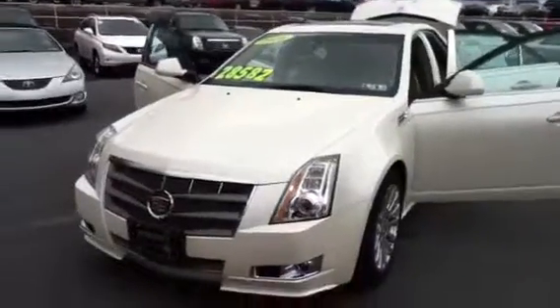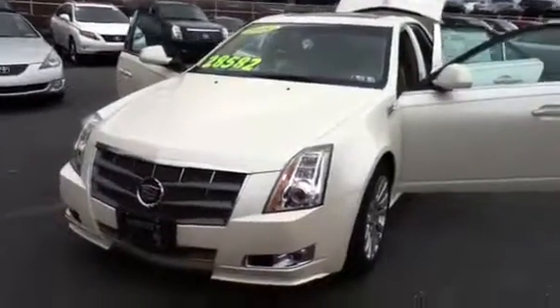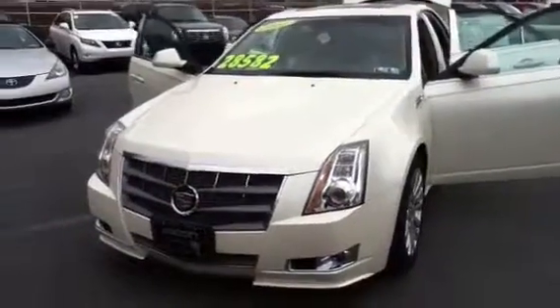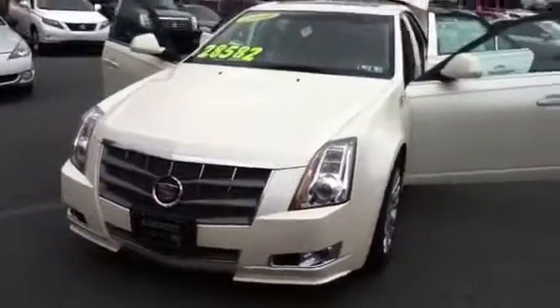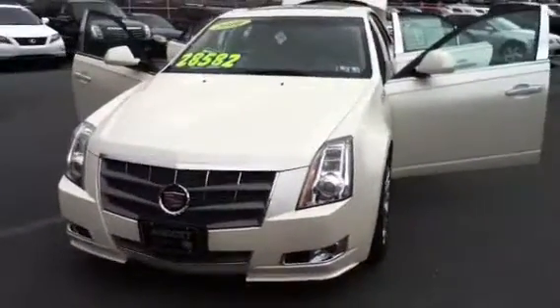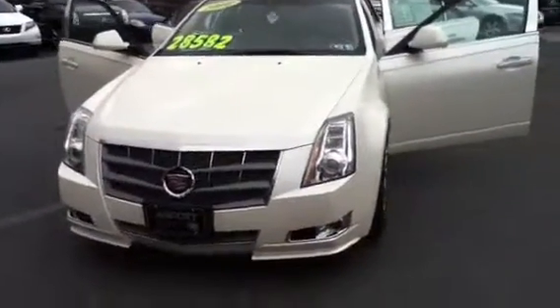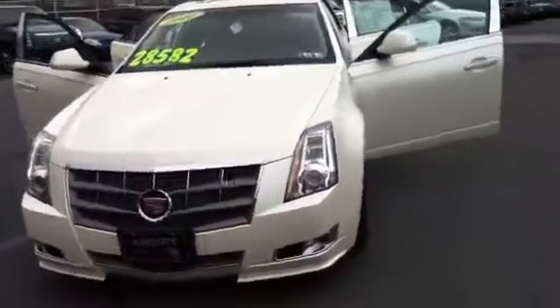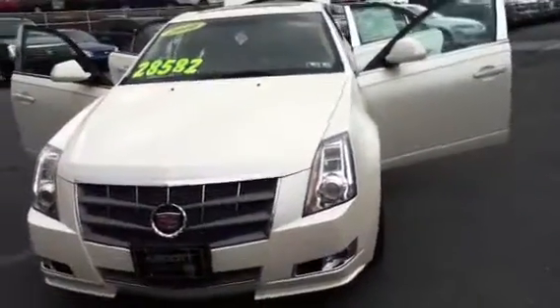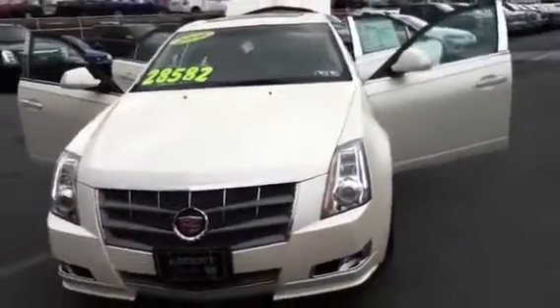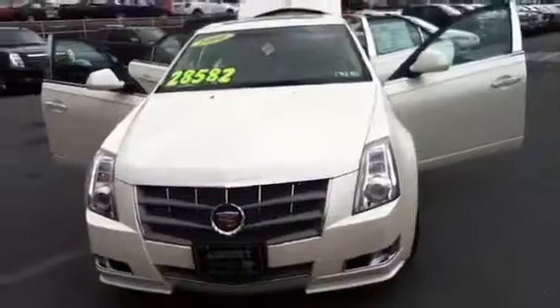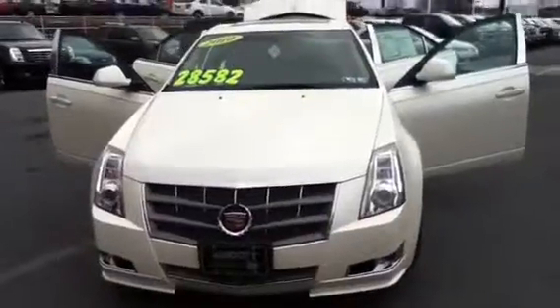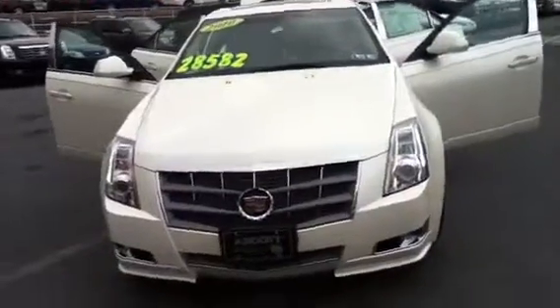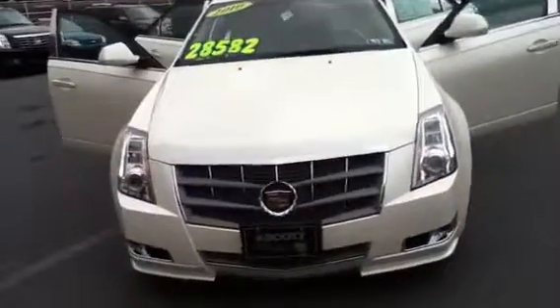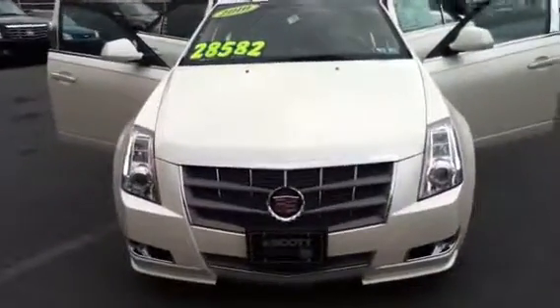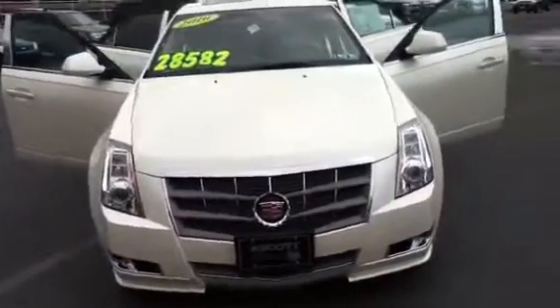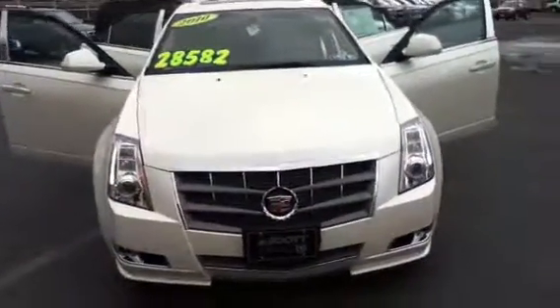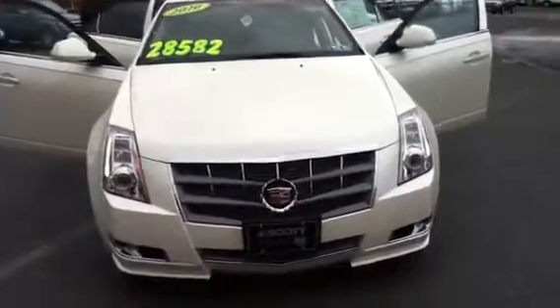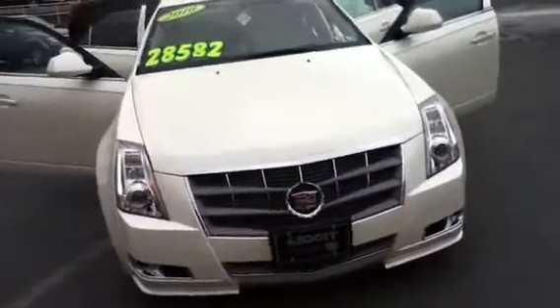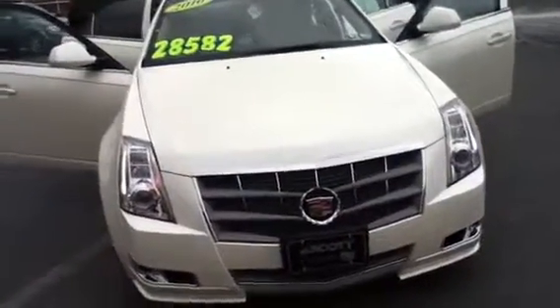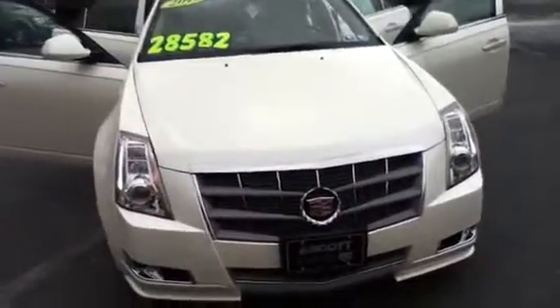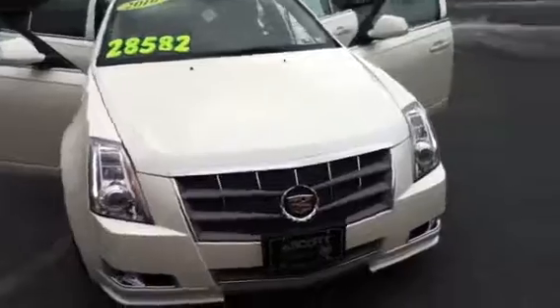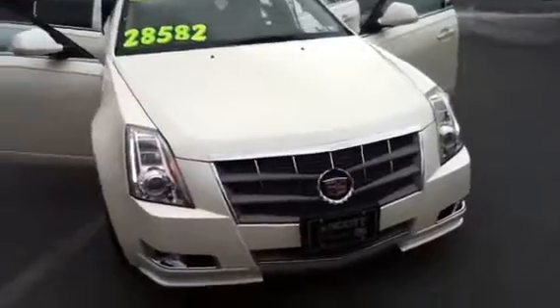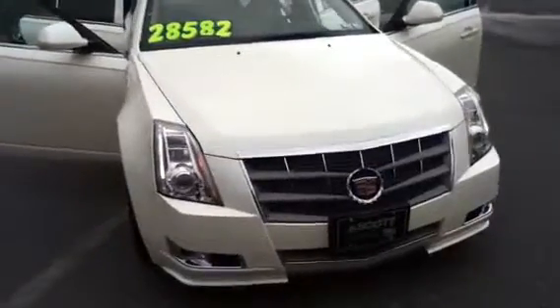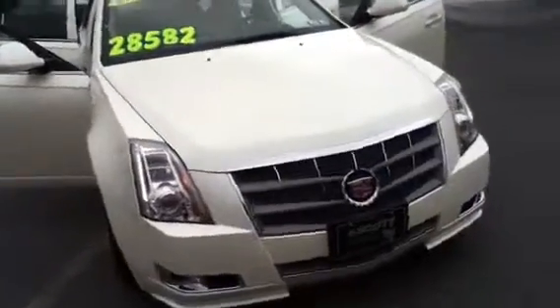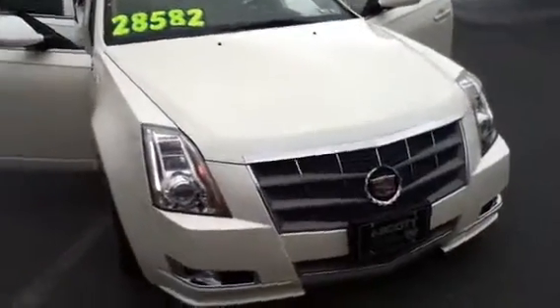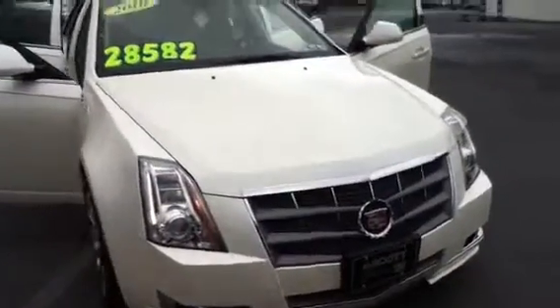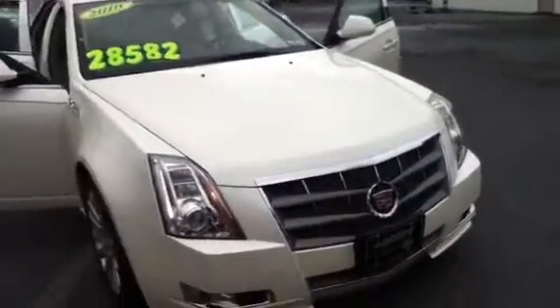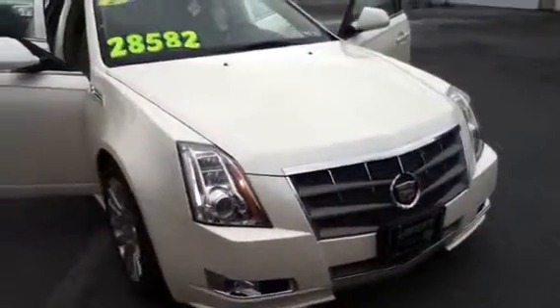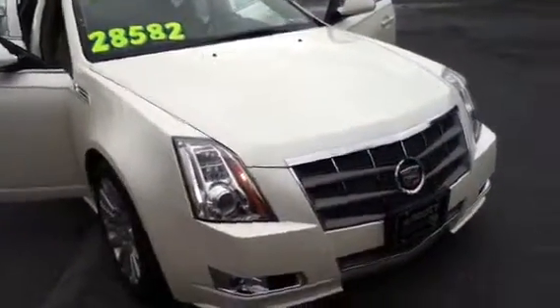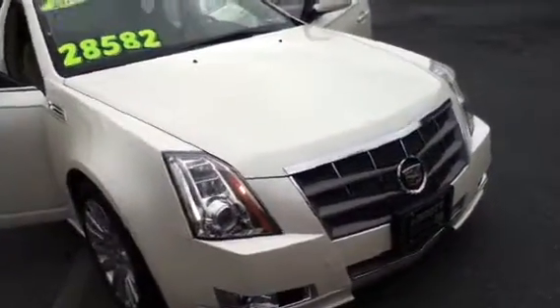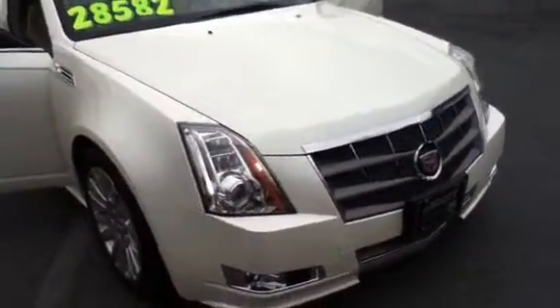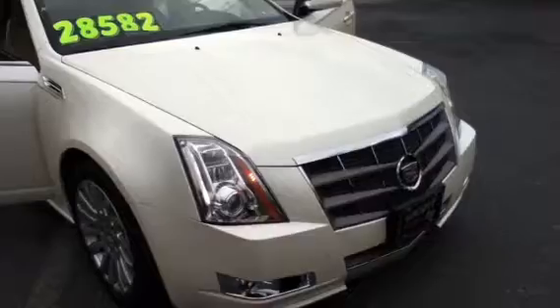Welcome to Scott Cadillac, this is Chad. We're looking at a 2010 Cadillac CTS performance package with 27,513 miles in white diamond tri-coat. It is a V6 with the 3.6 engine and 6-speed automatic.